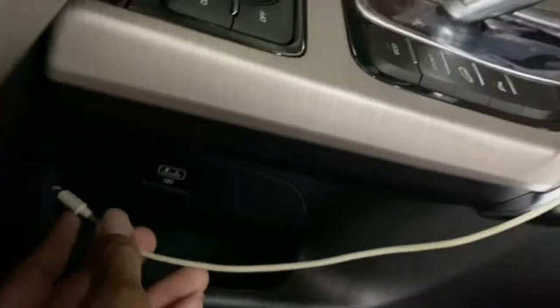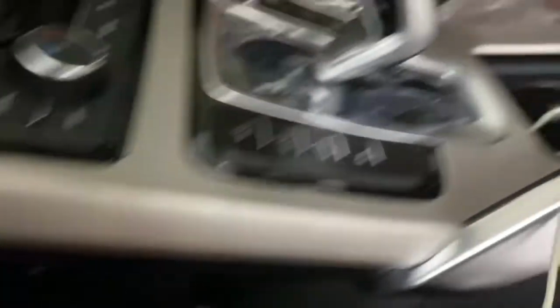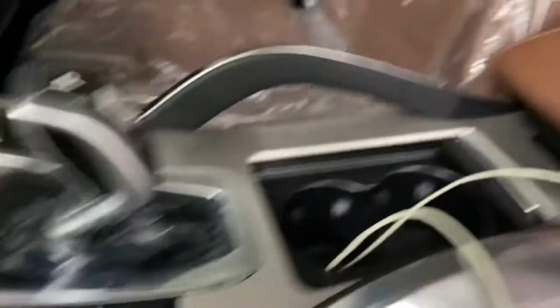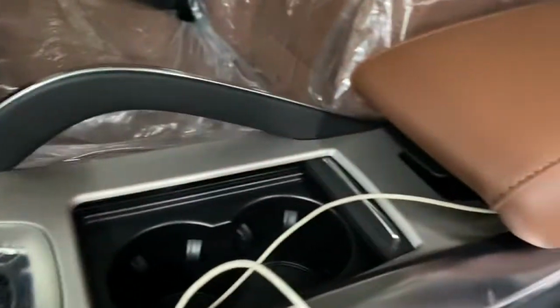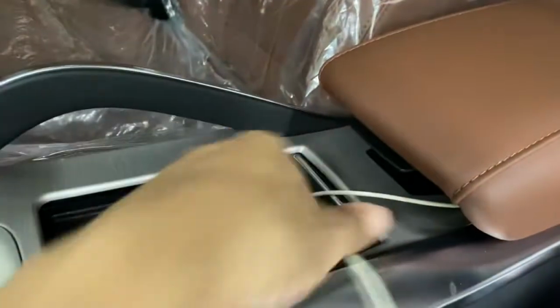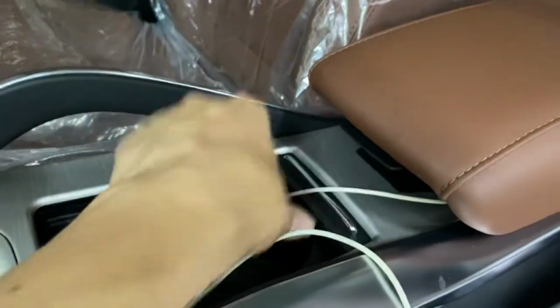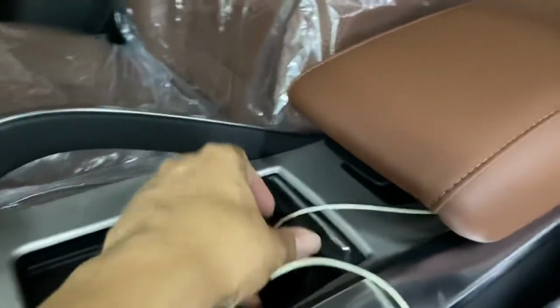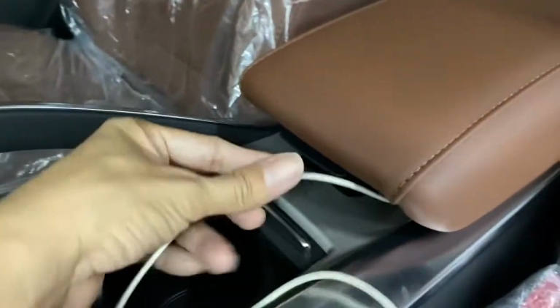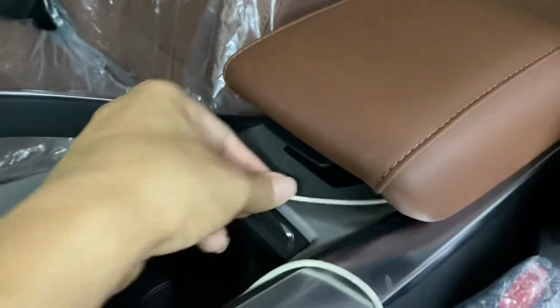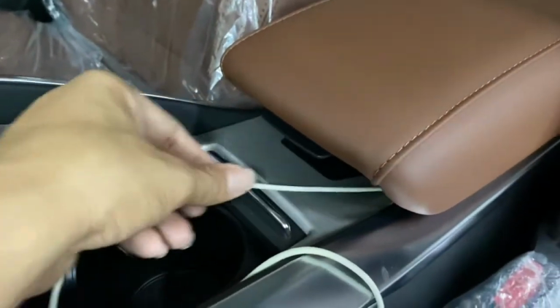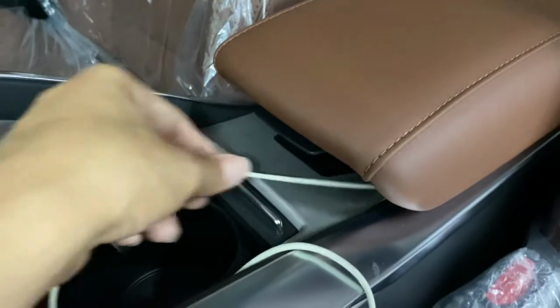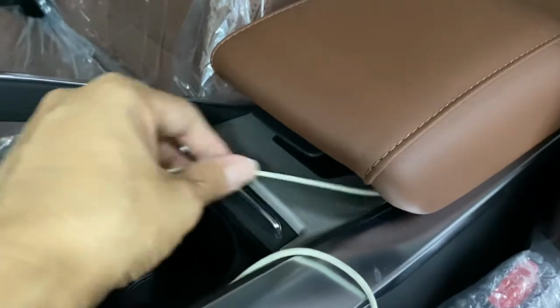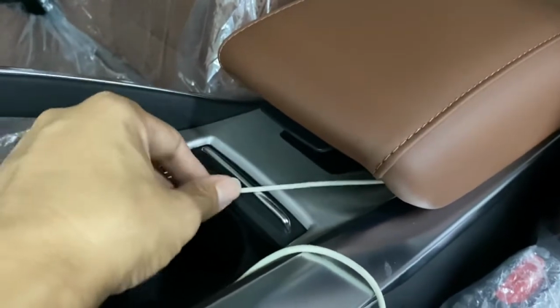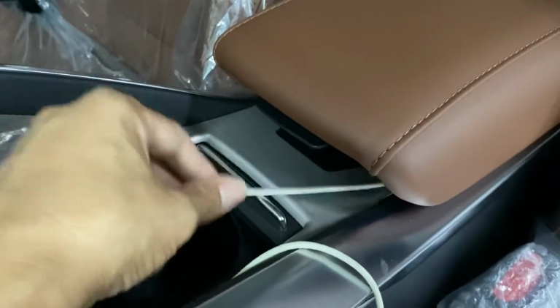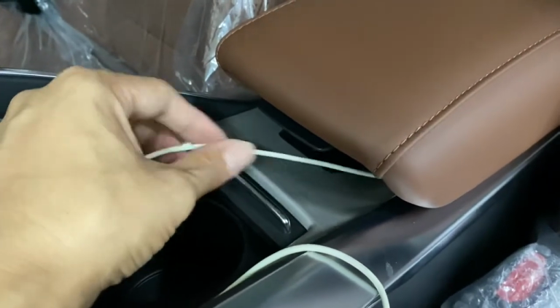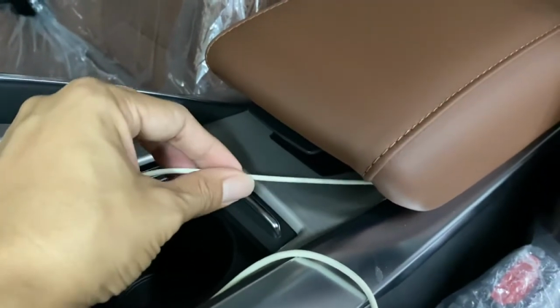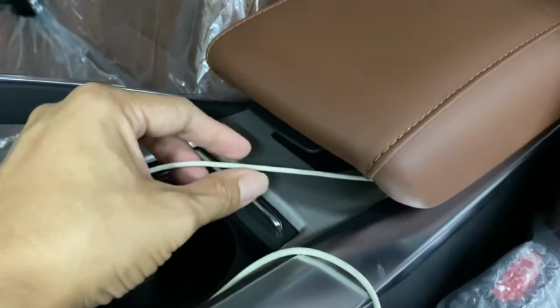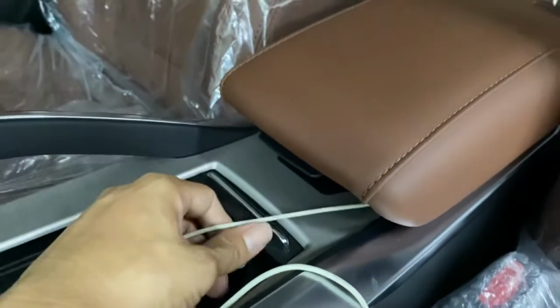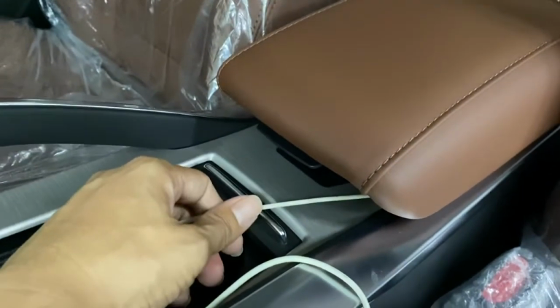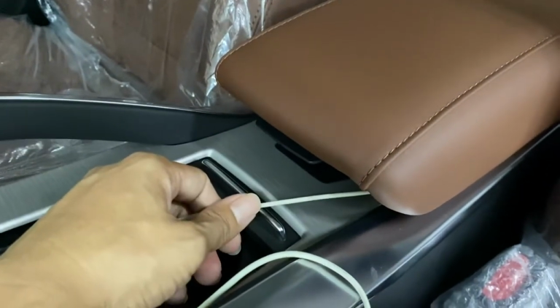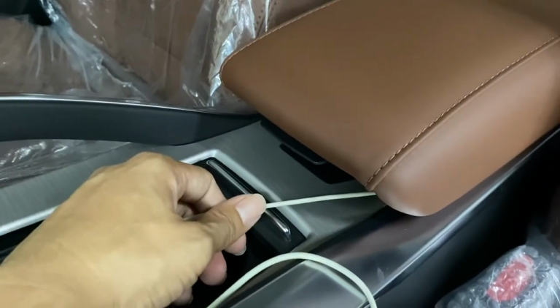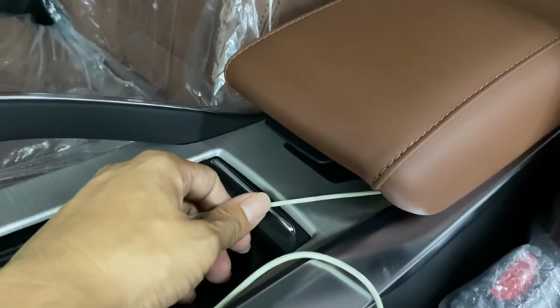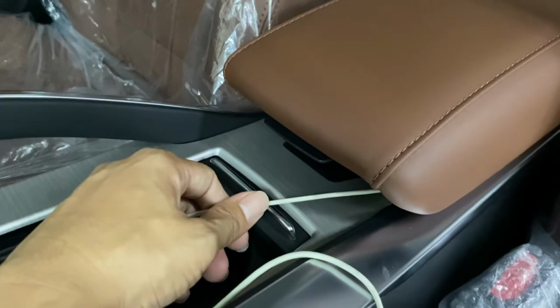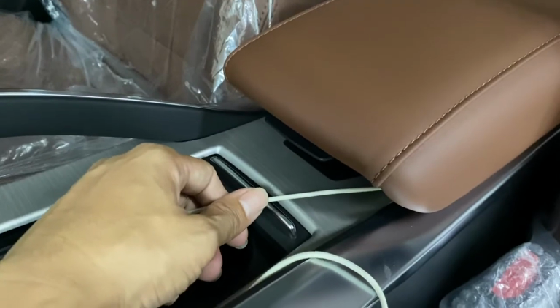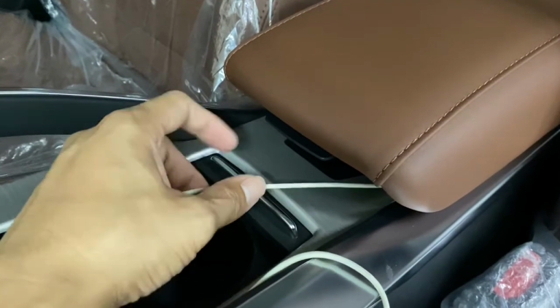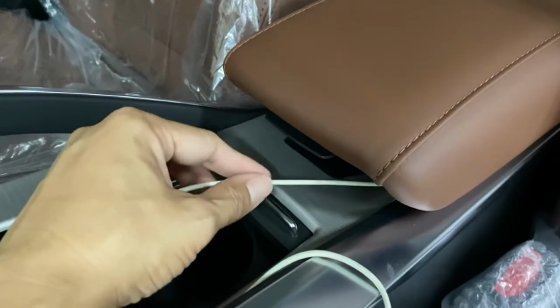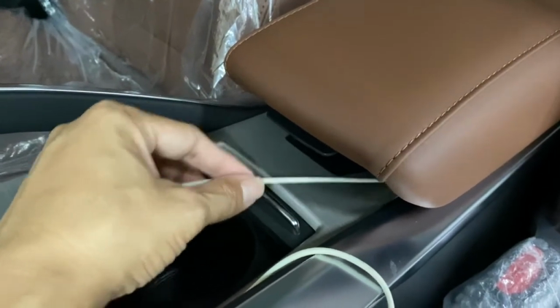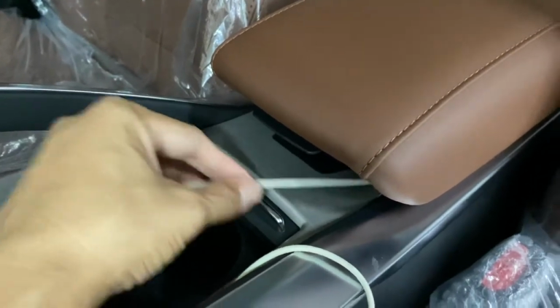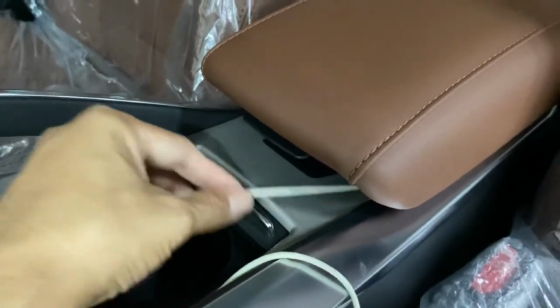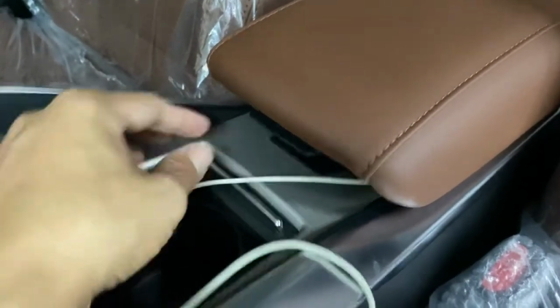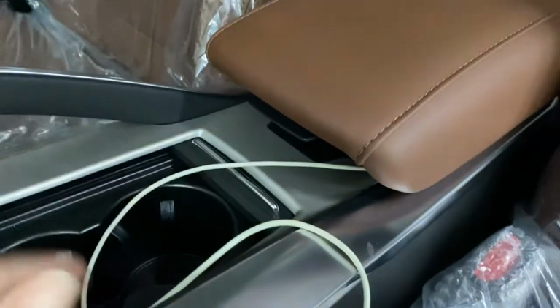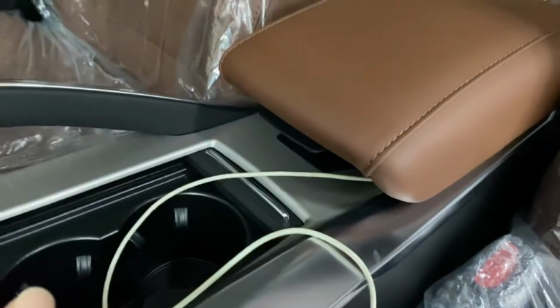No problem for the original cable or a thin cable. So thank you for watching.